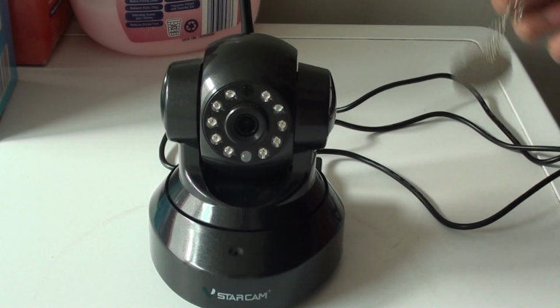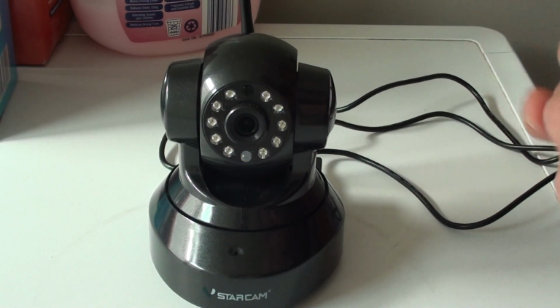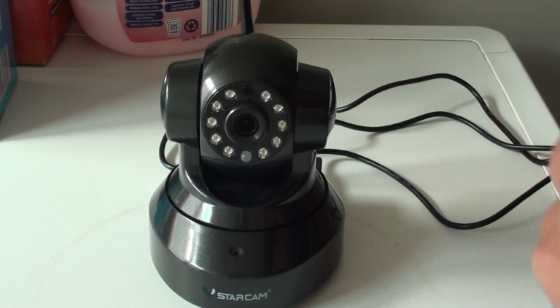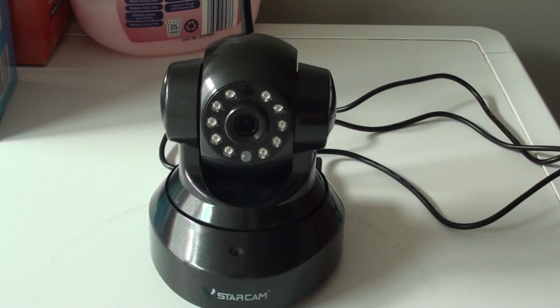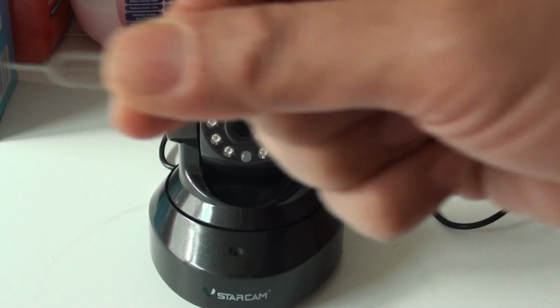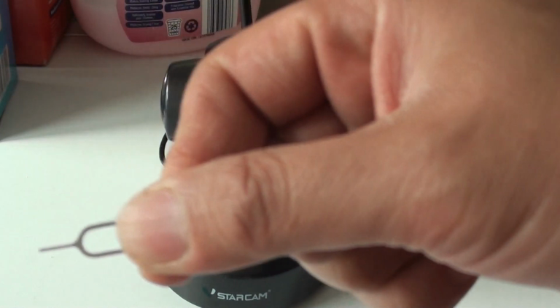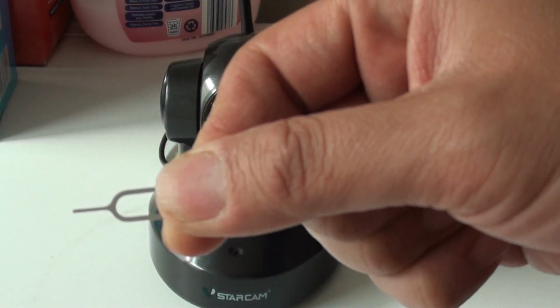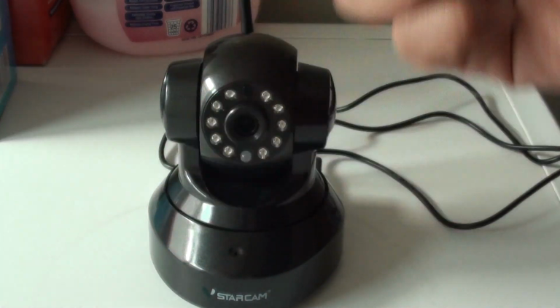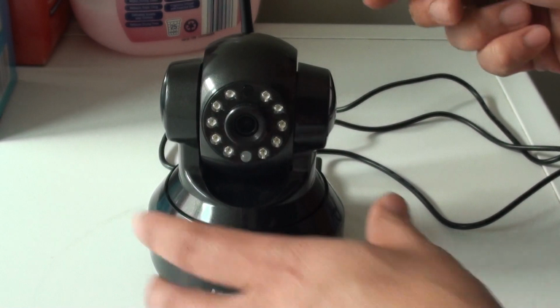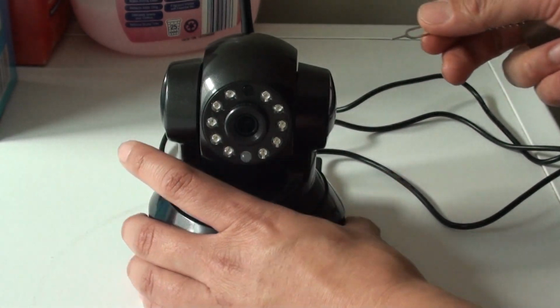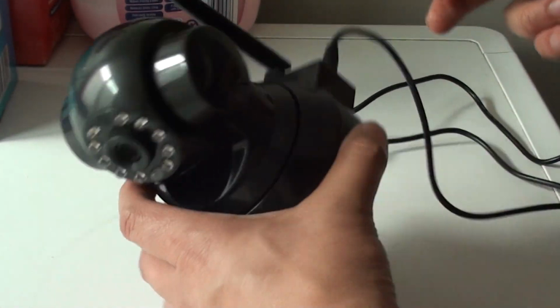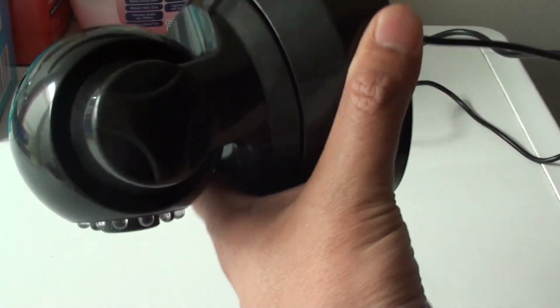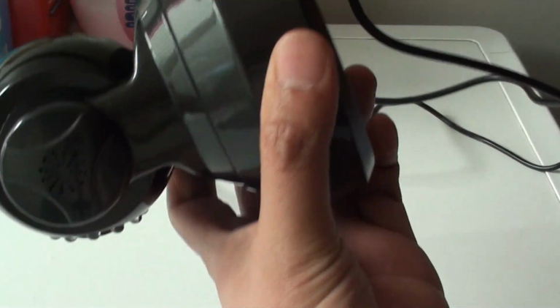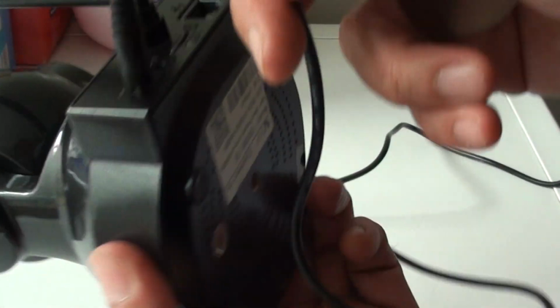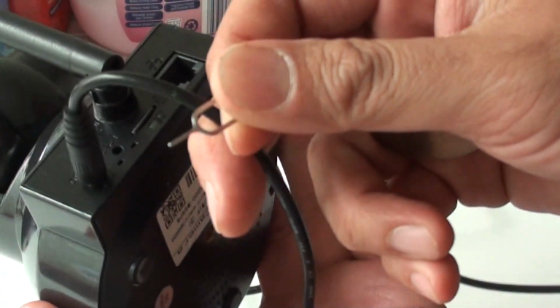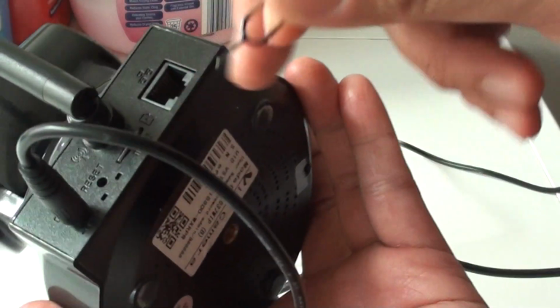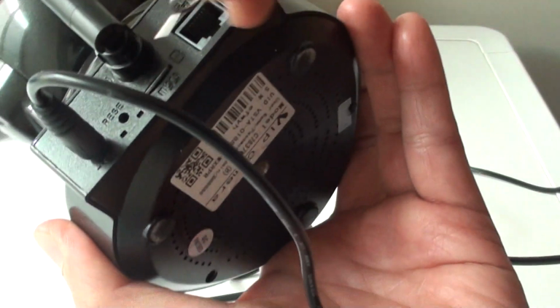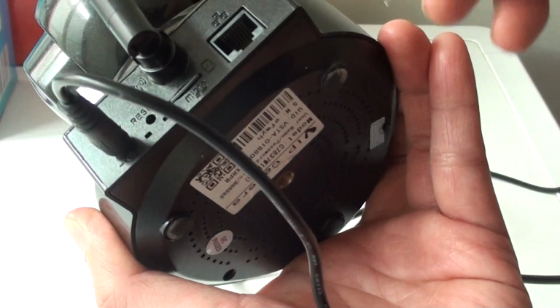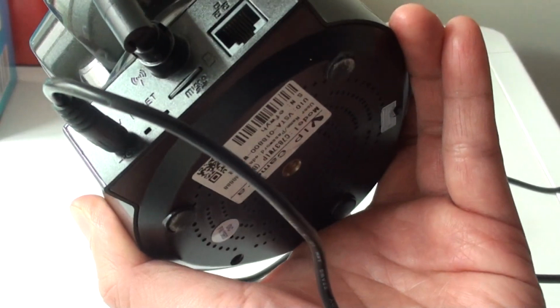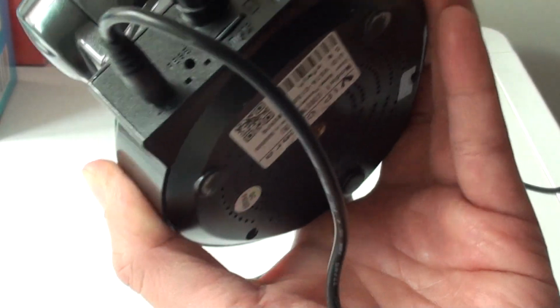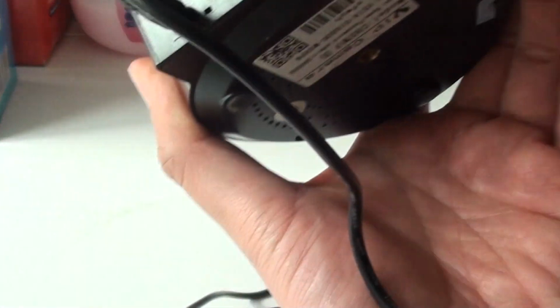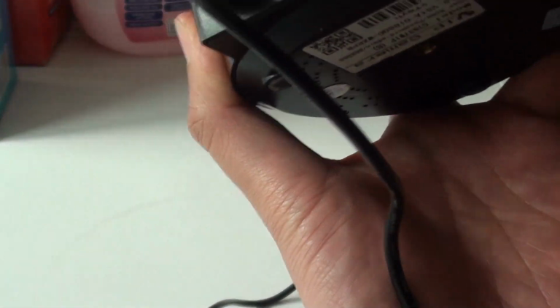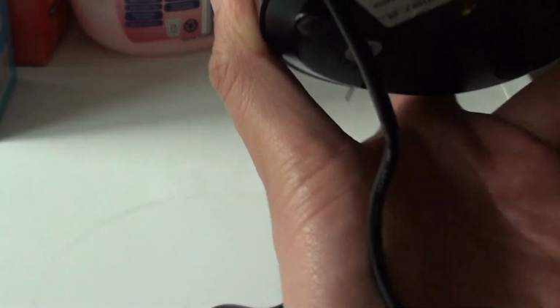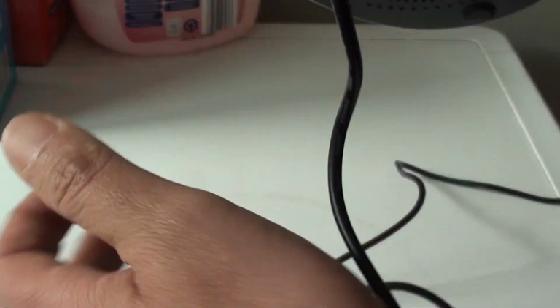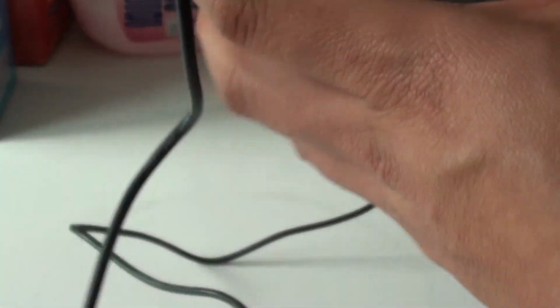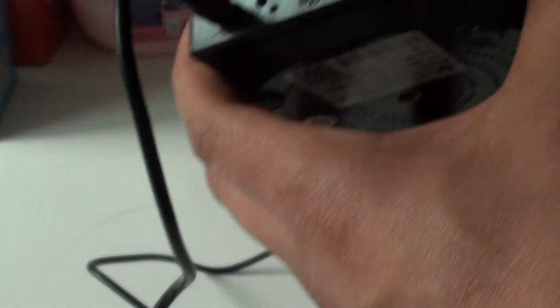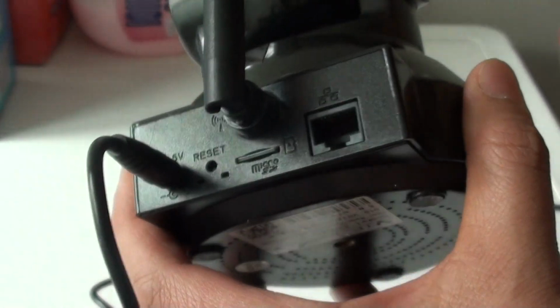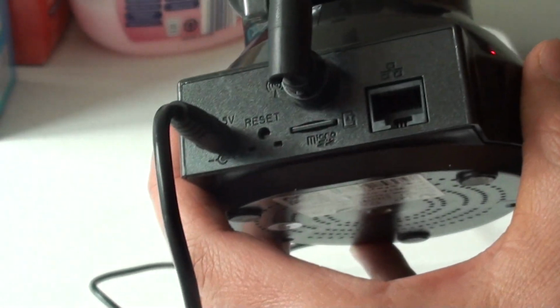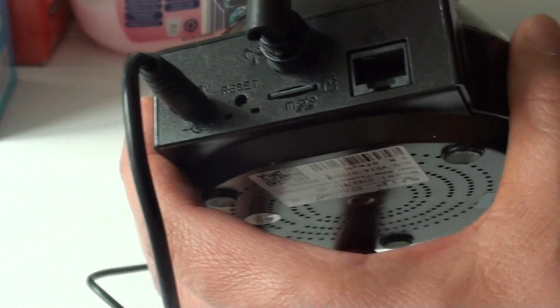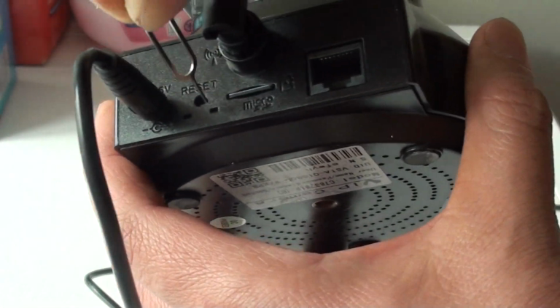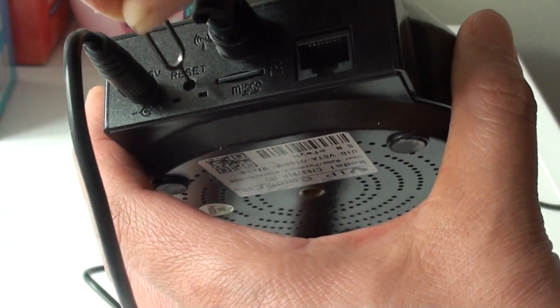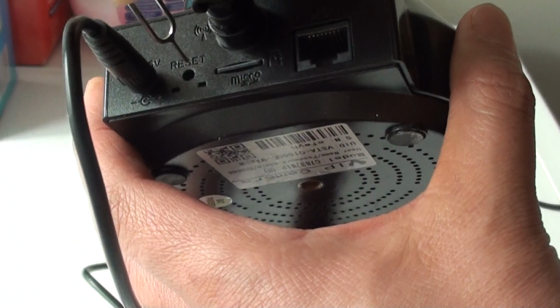To do so you need a pin, and then at the back of the camera here there is a reset button. All you have to do is just press on this reset button and it will reset the camera. Pretty straightforward.